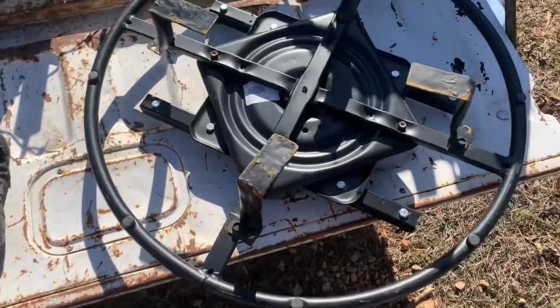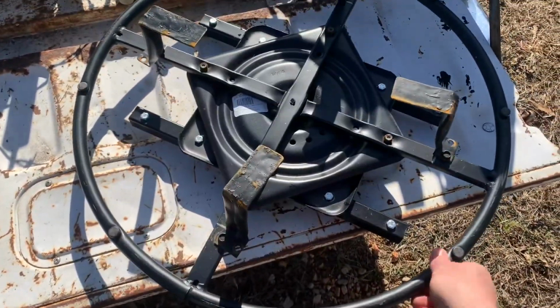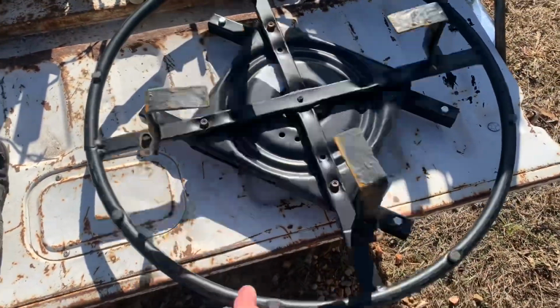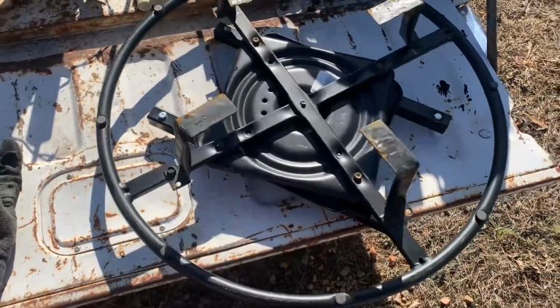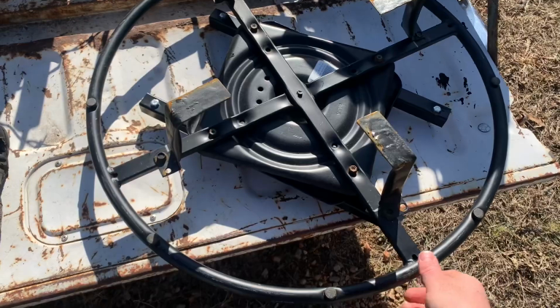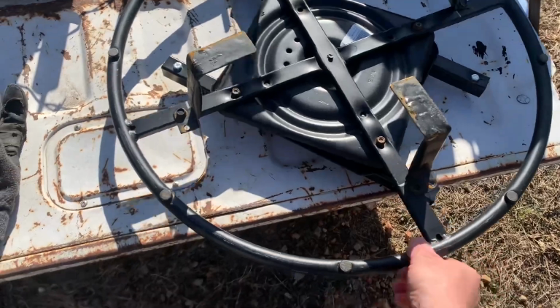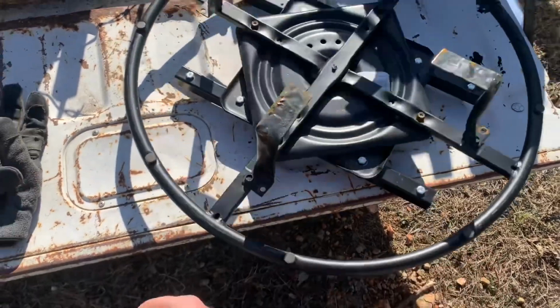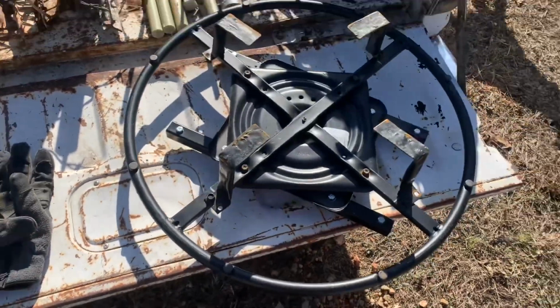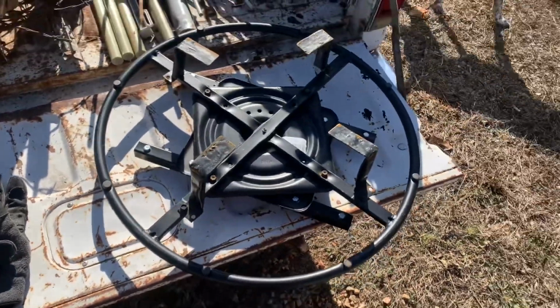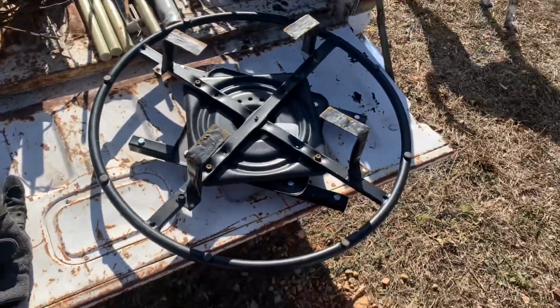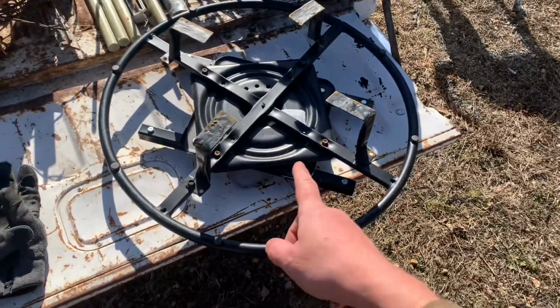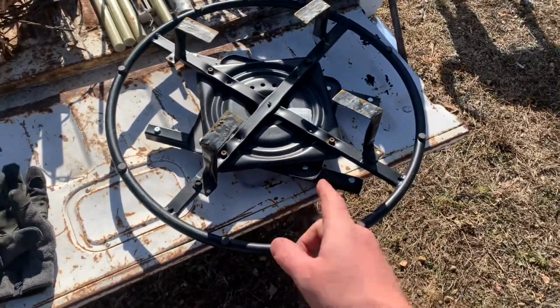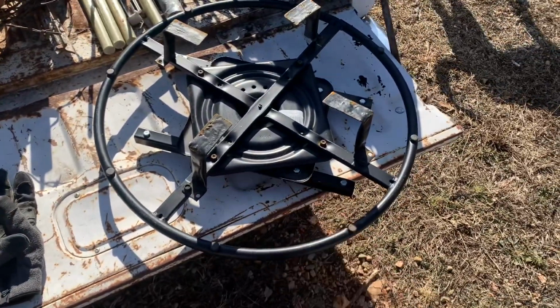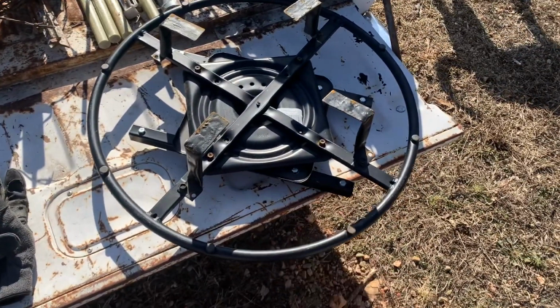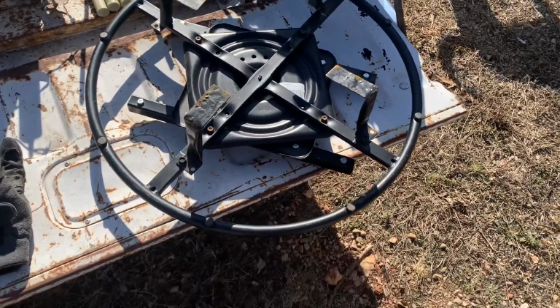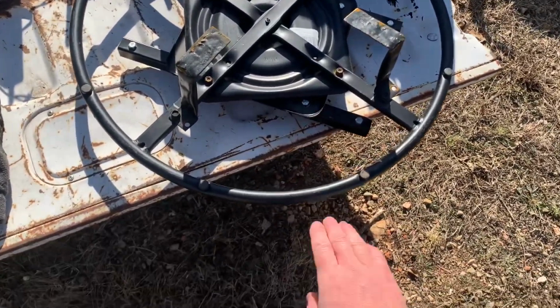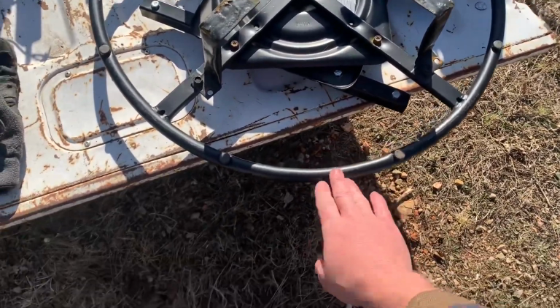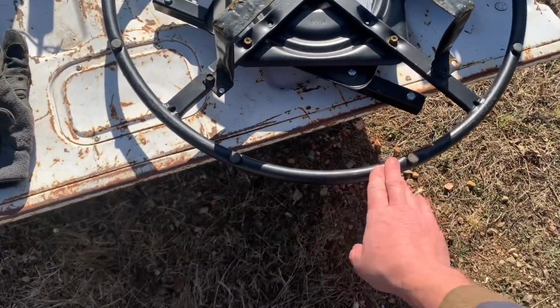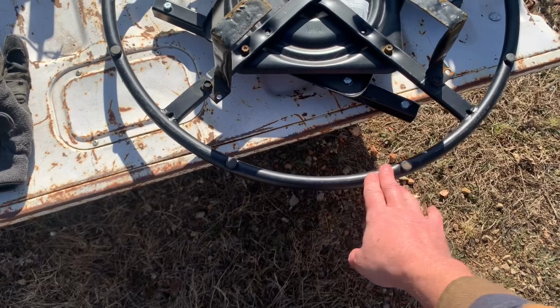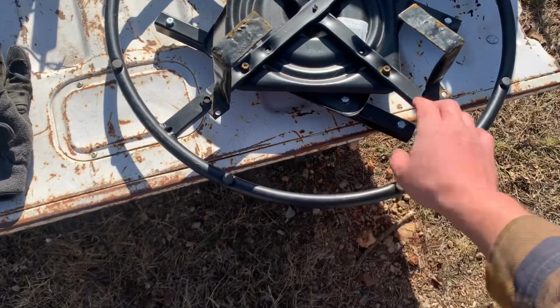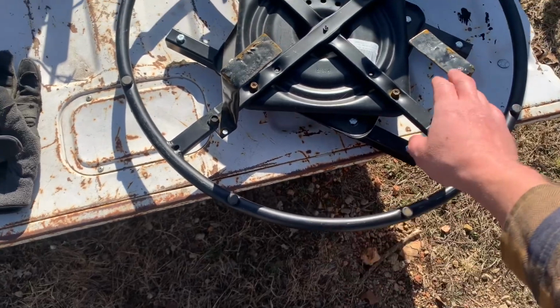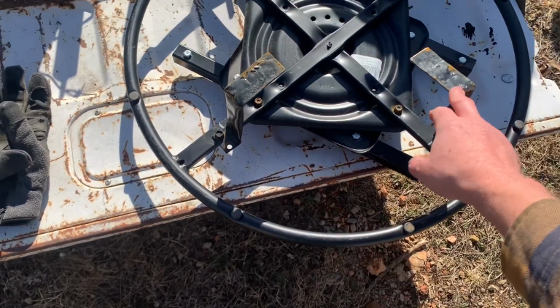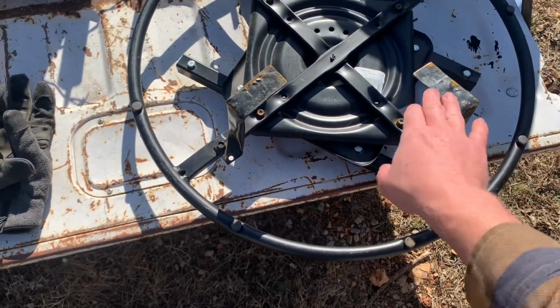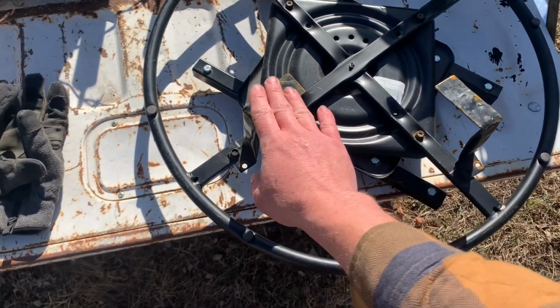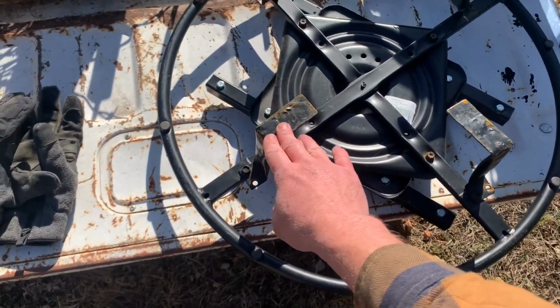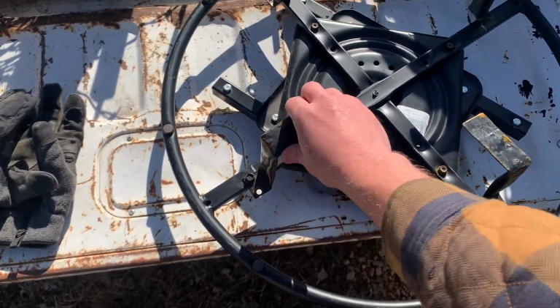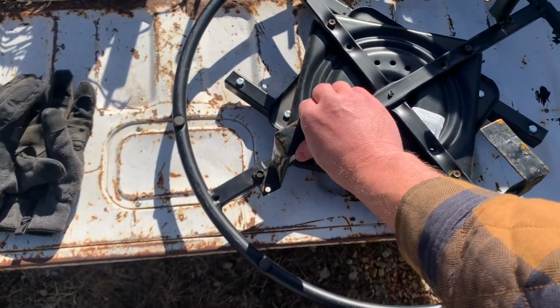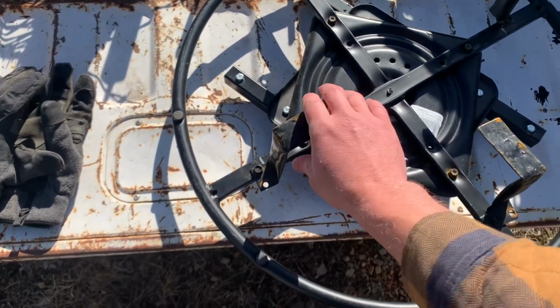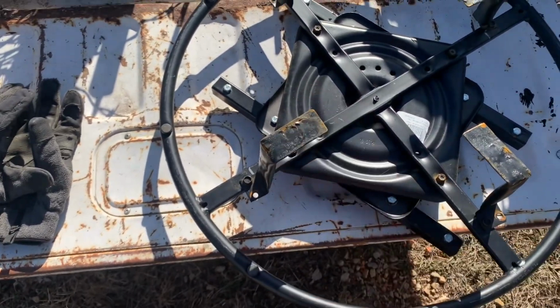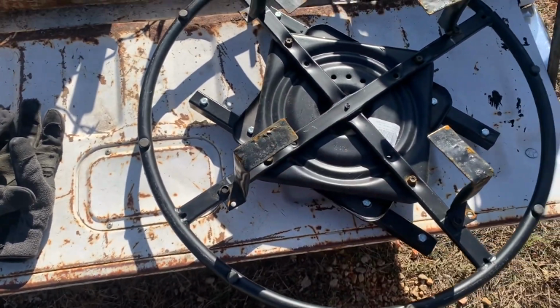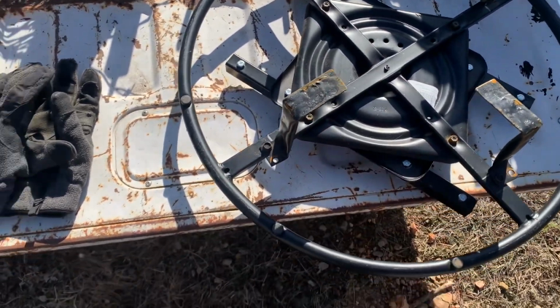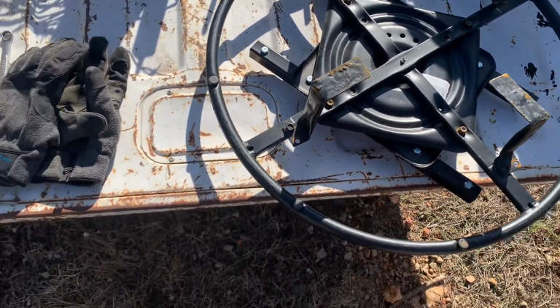Guess where I got this piece of fine equipment? This is off the bottom of a recliner. So this was the base of the recliner — just some tubing that came on the recliner.